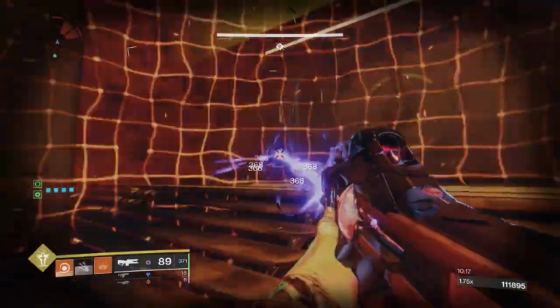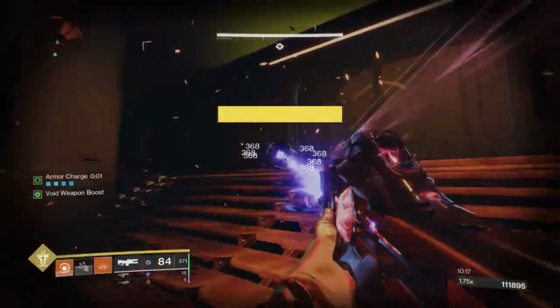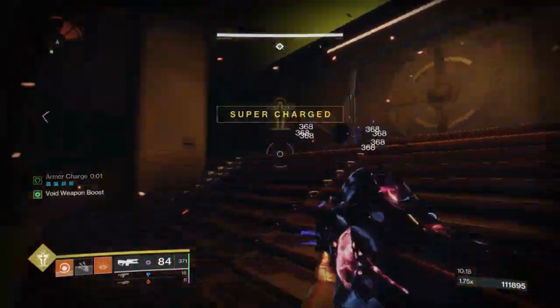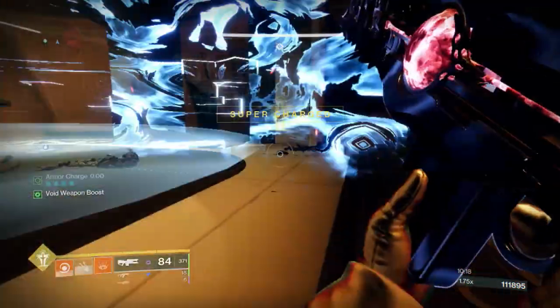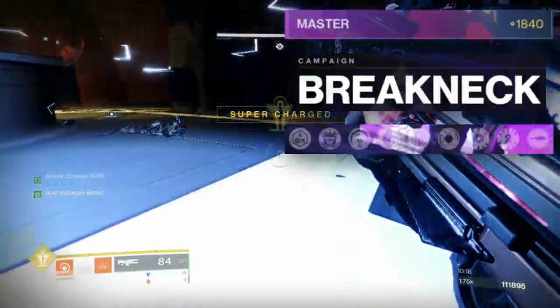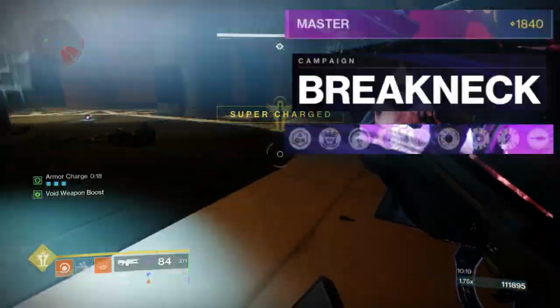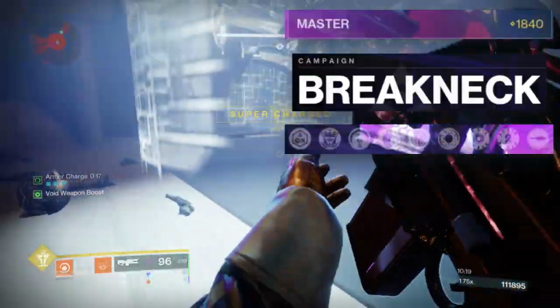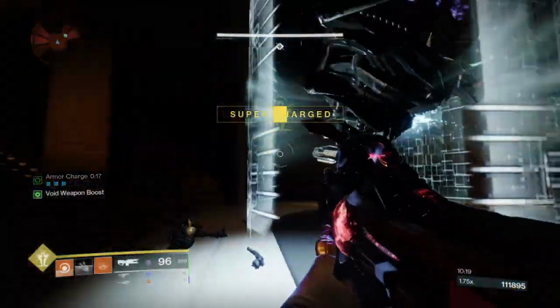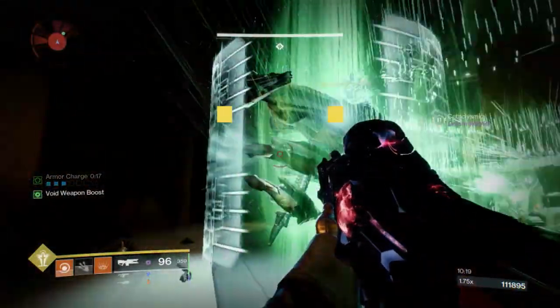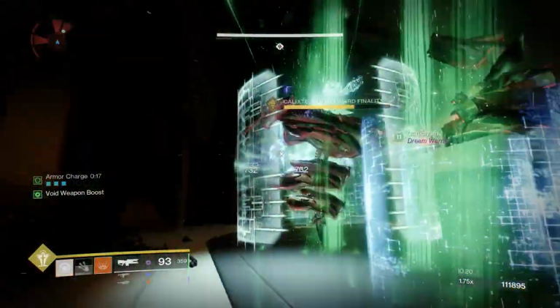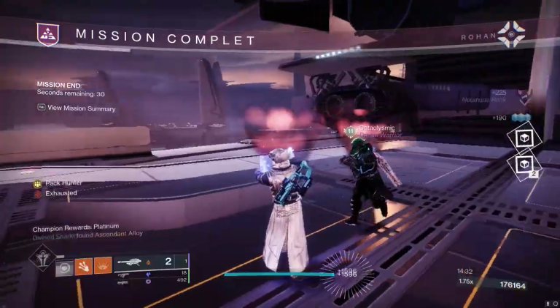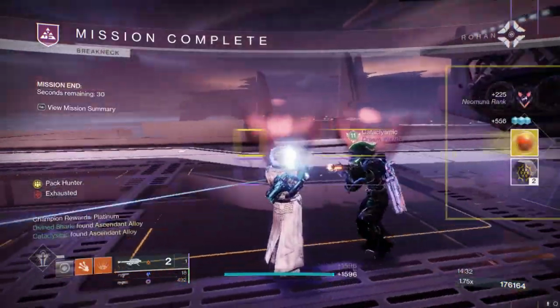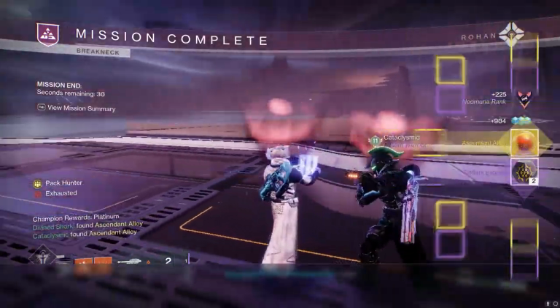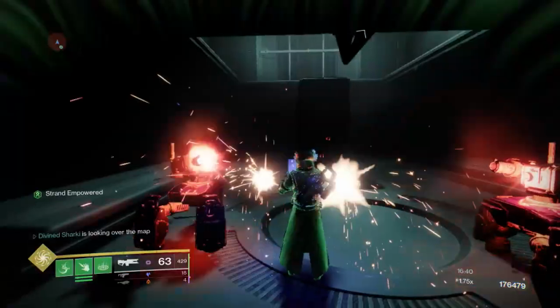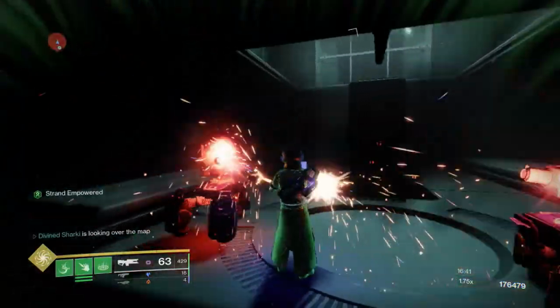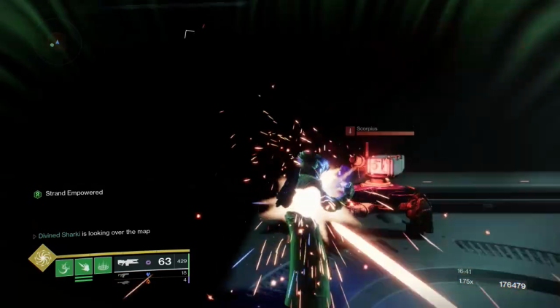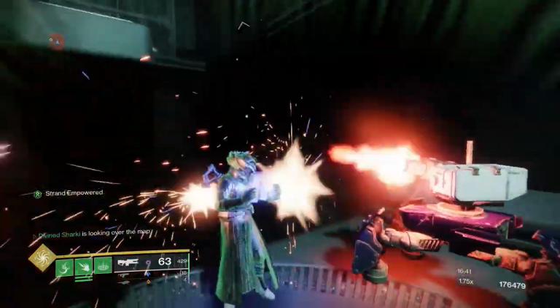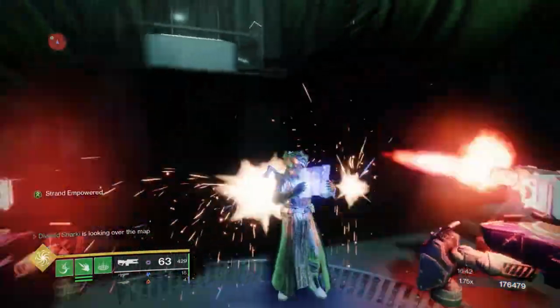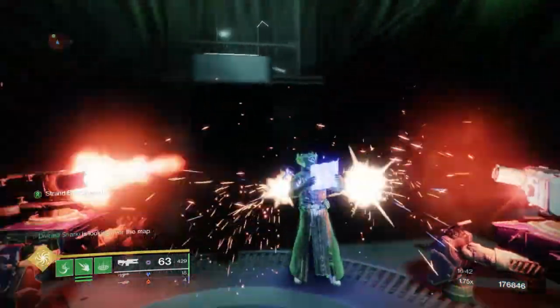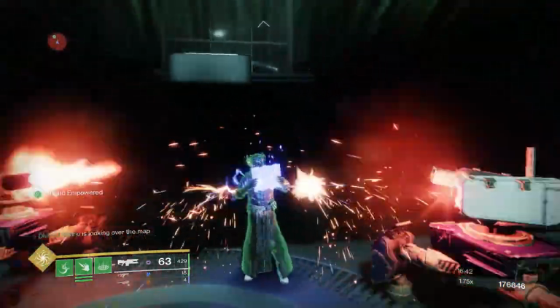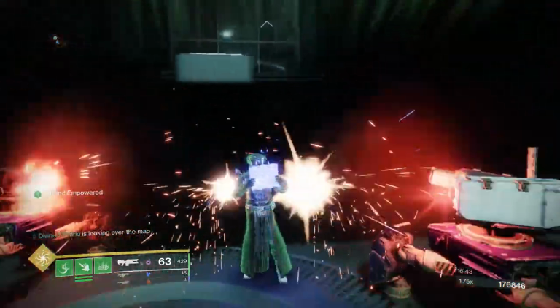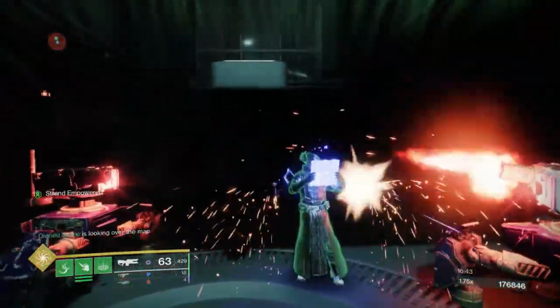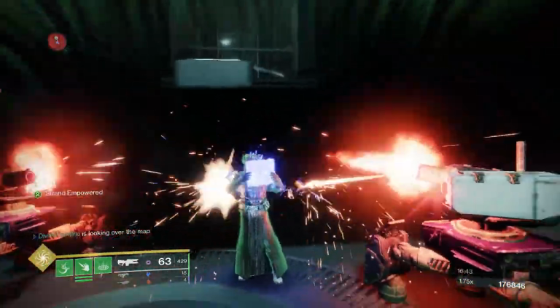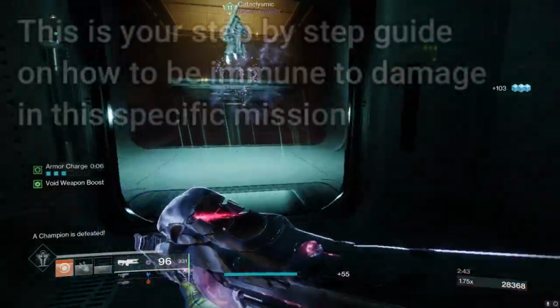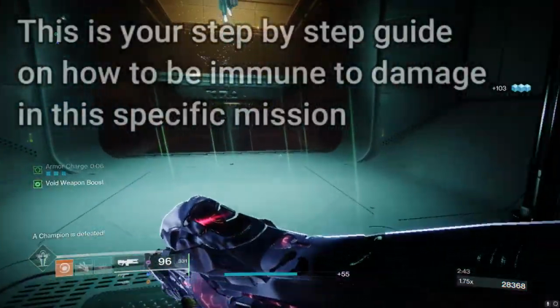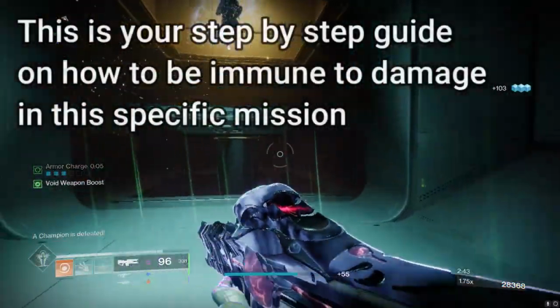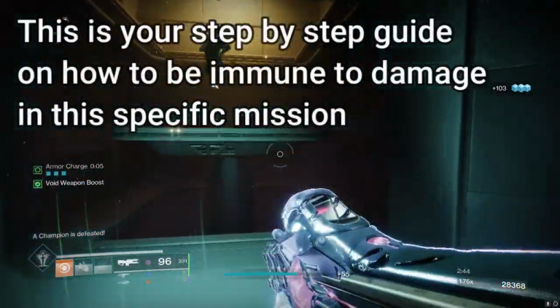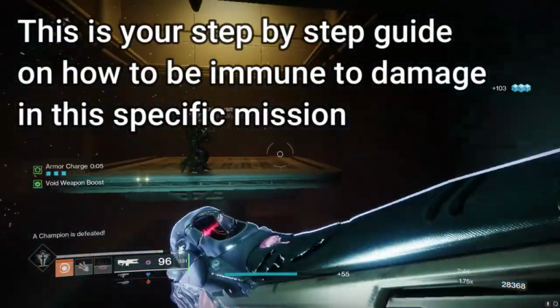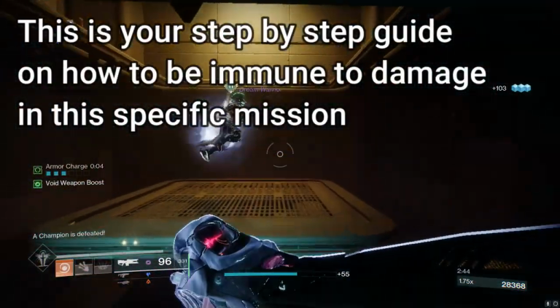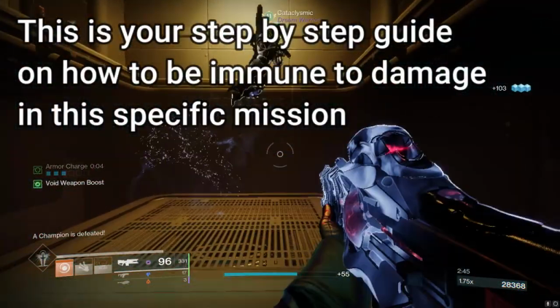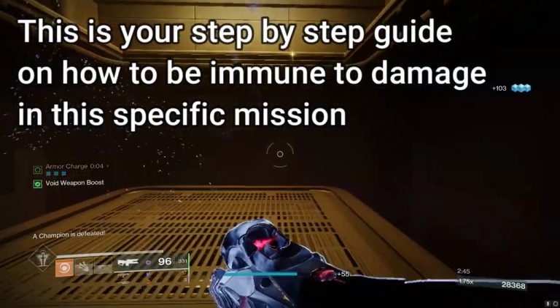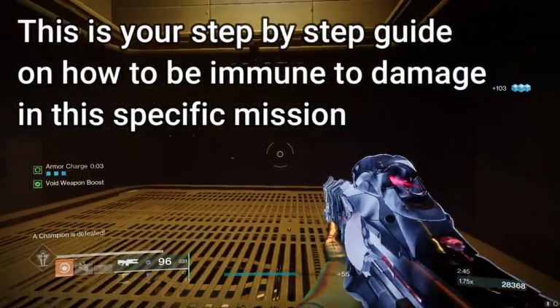That is going to be the weekly campaign mission over on Neomuna, Breakneck. Here's why — ascendant alloys — and the fact that you can do stuff like this in this mission. So pretty early on in the mission, after you kill your fourth champion.